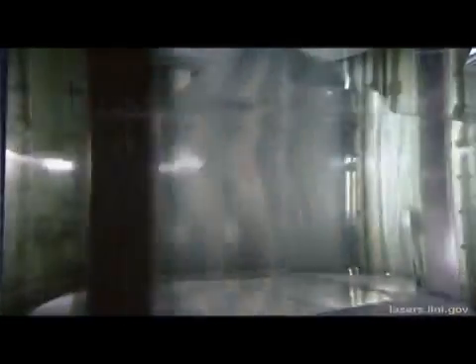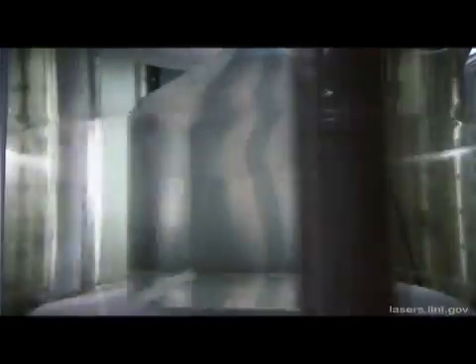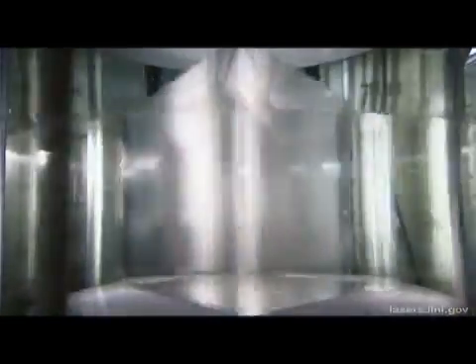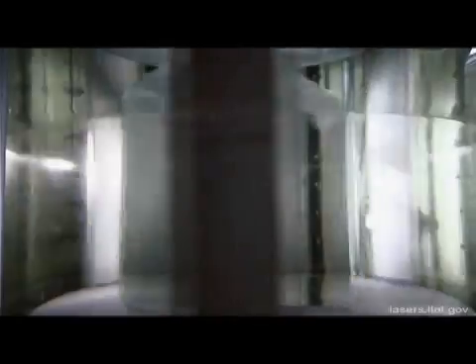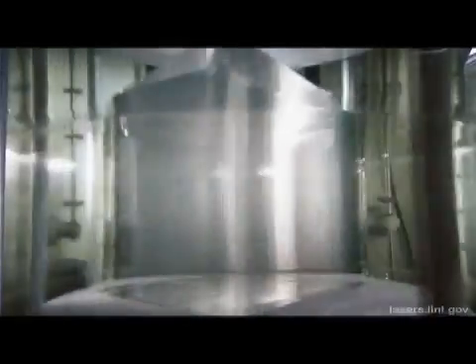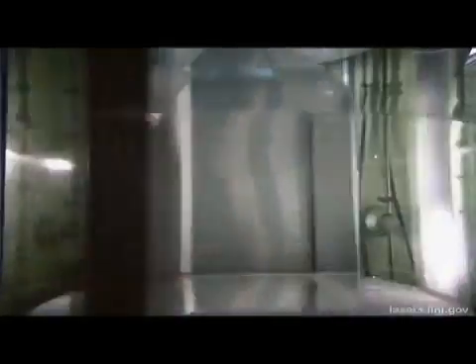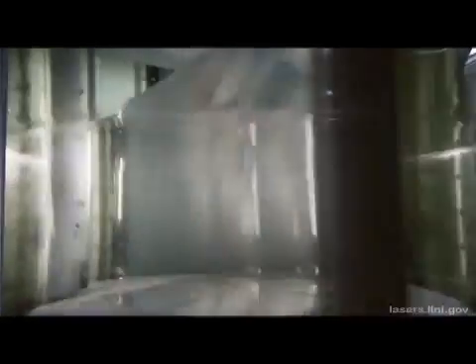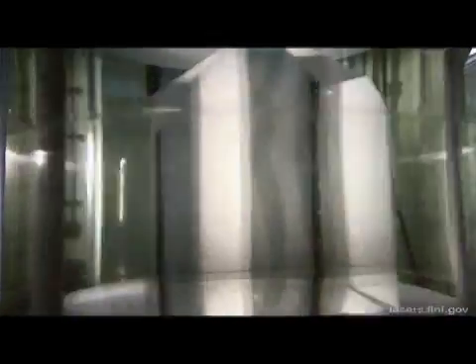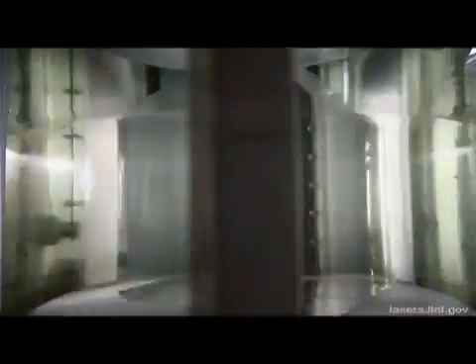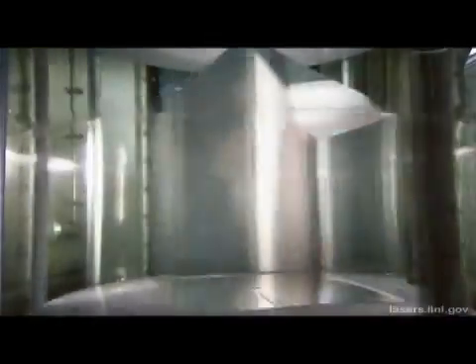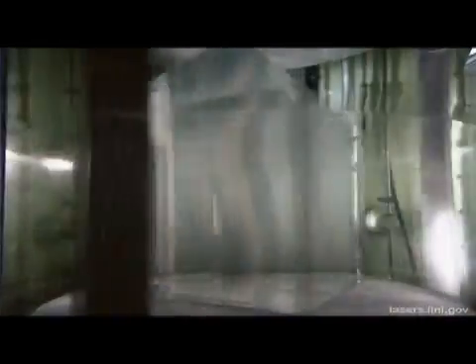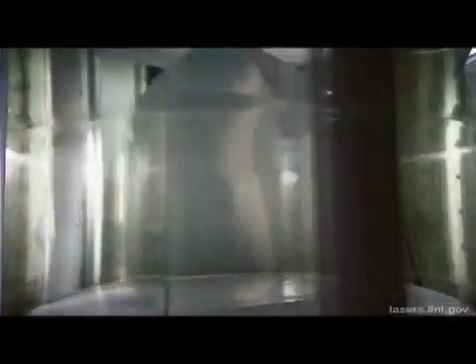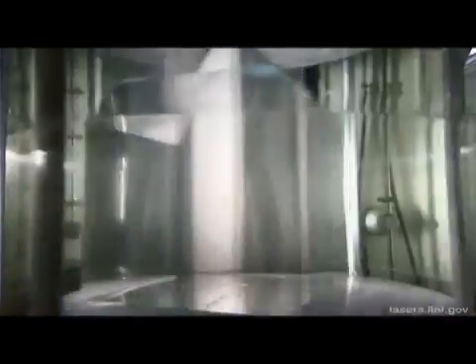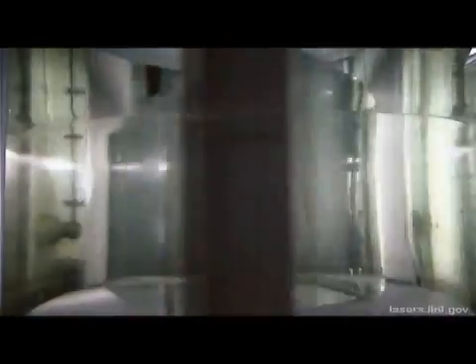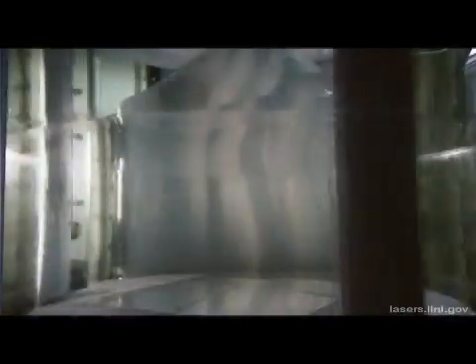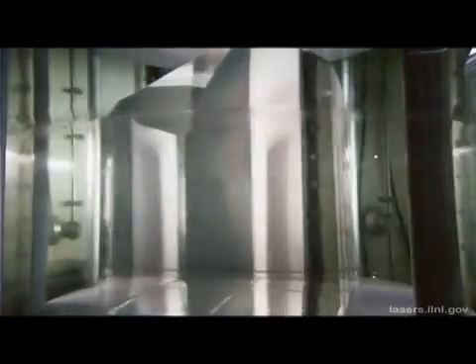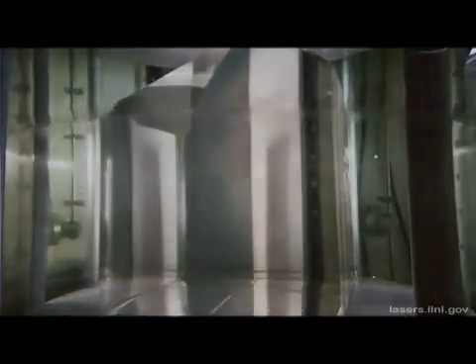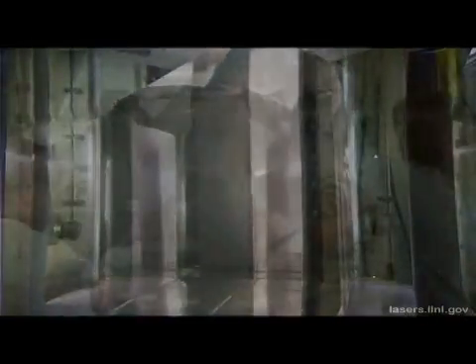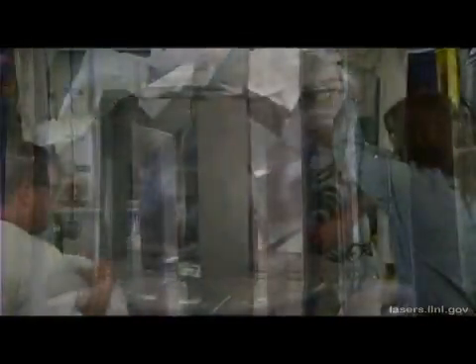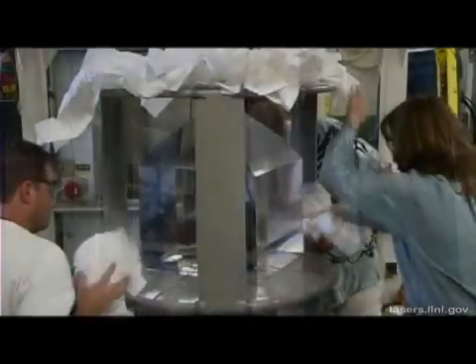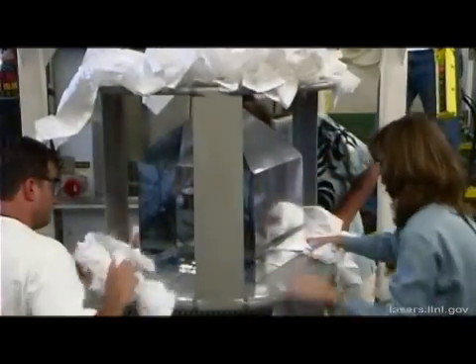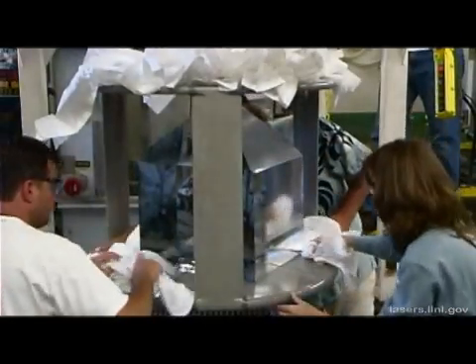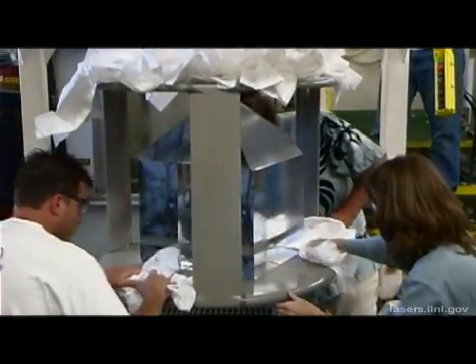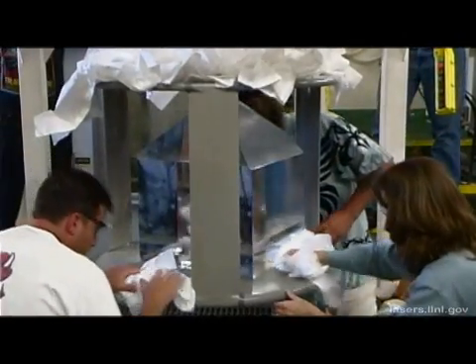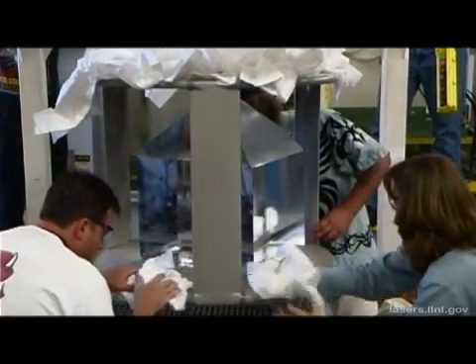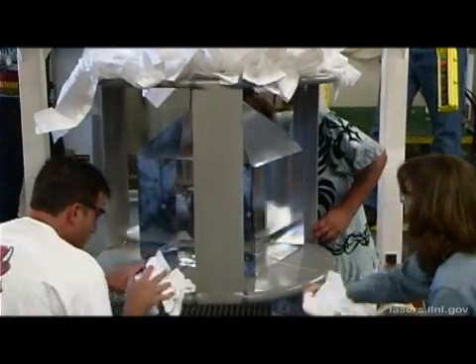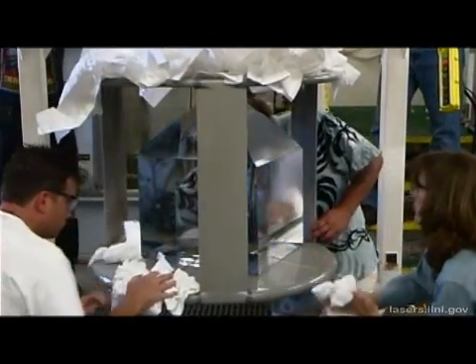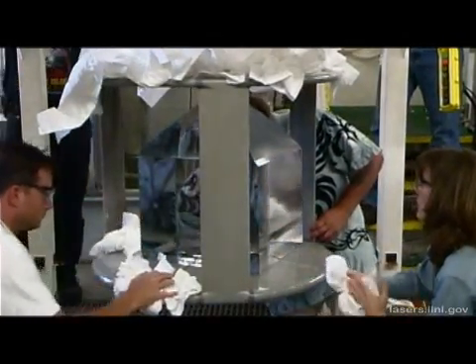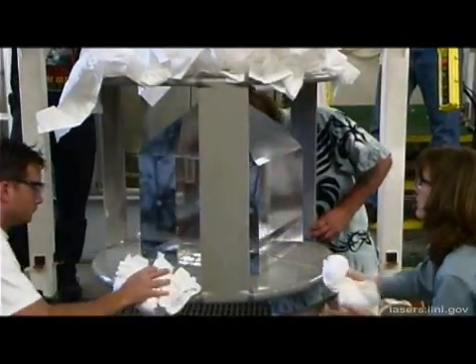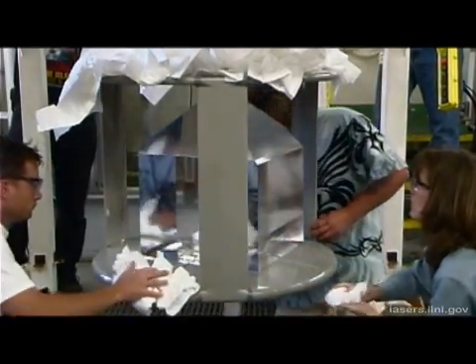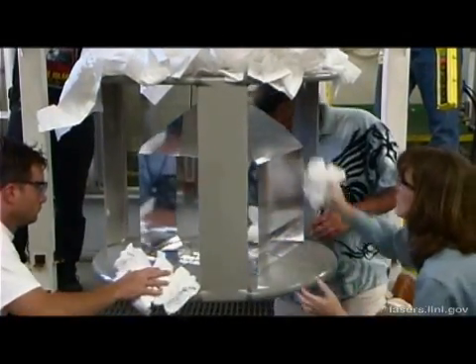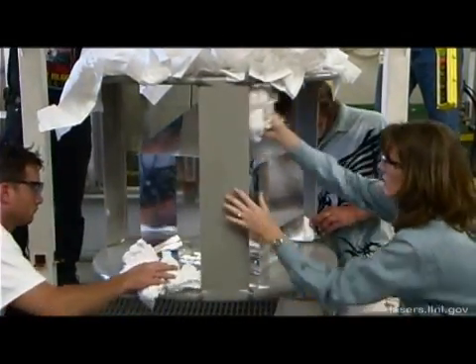In just two months, the crystal grows to be as large as 800 pounds. With conventional methods of growing crystals, this process would take nearly two years.